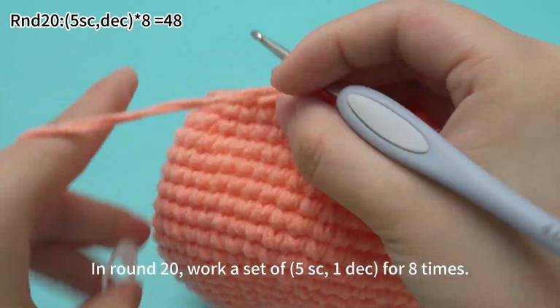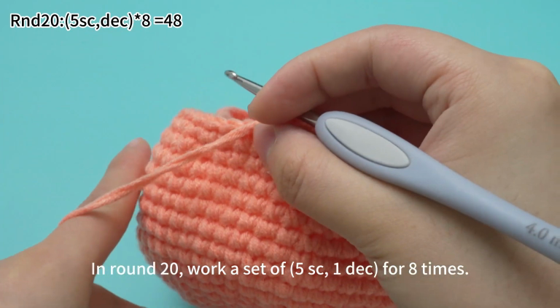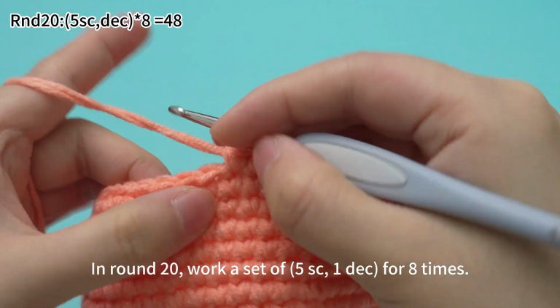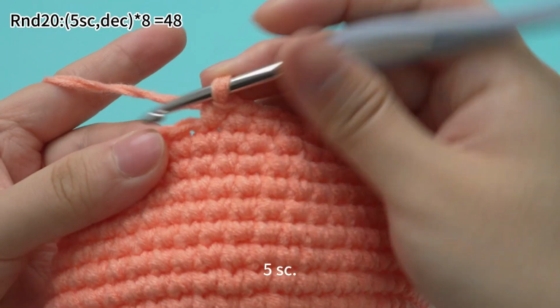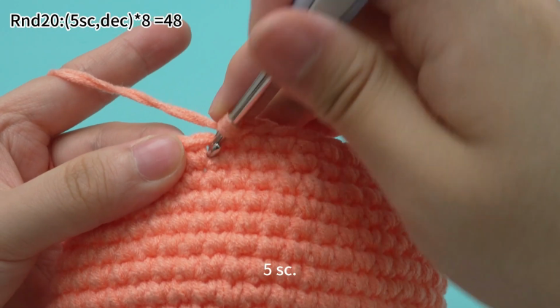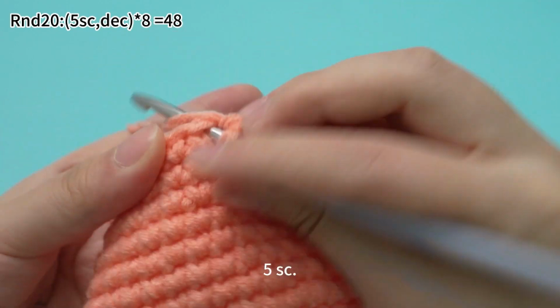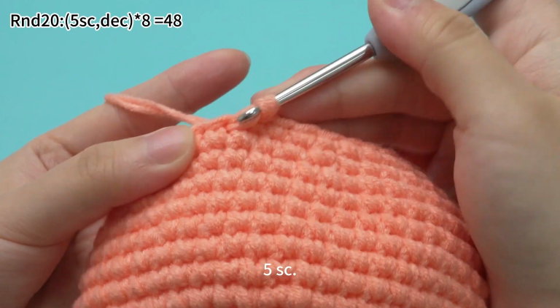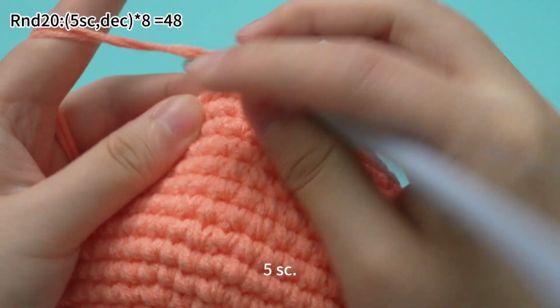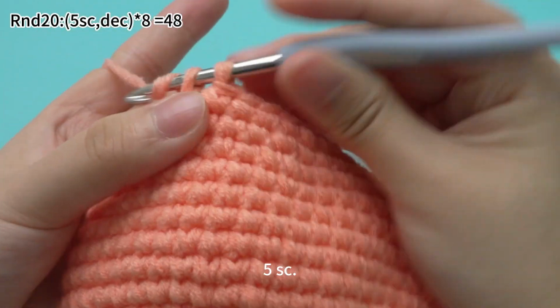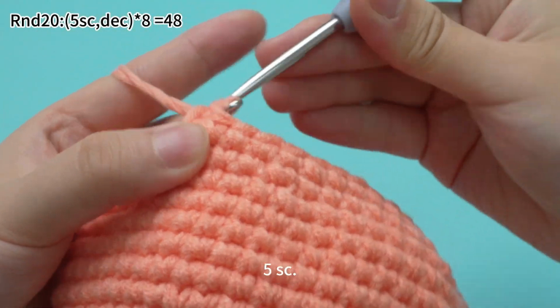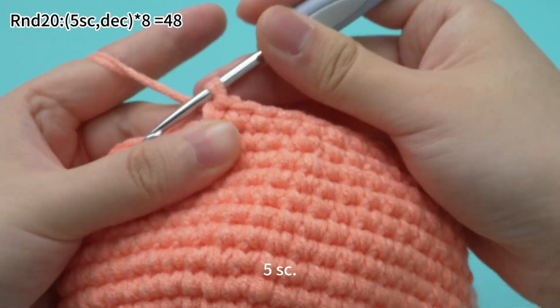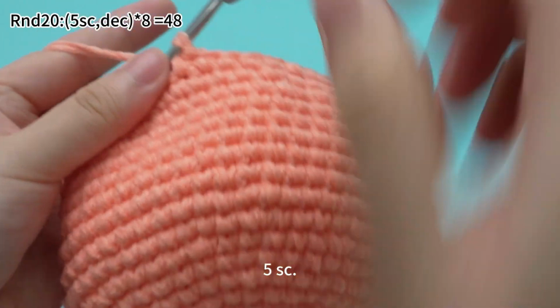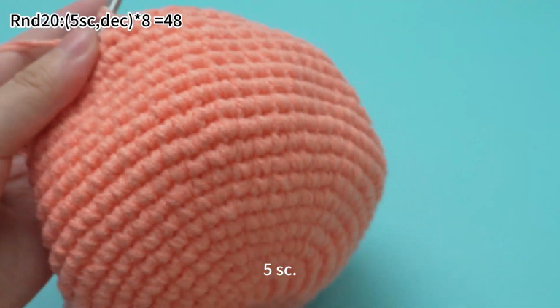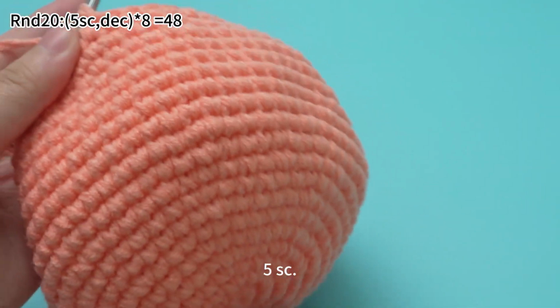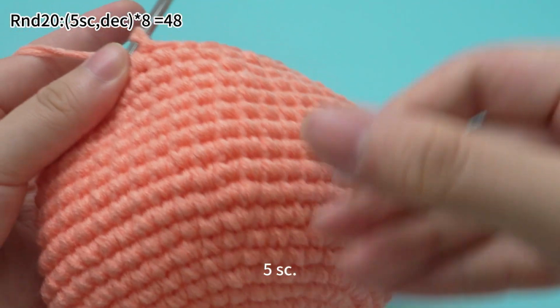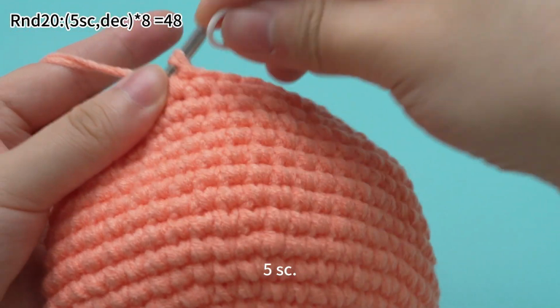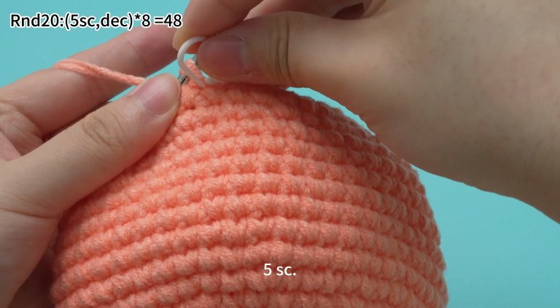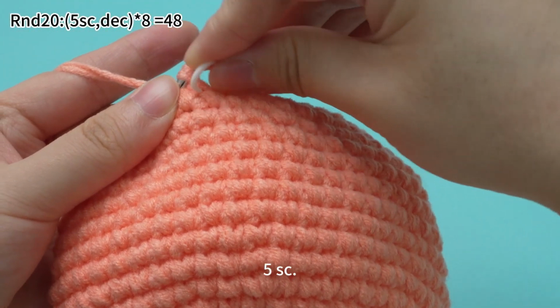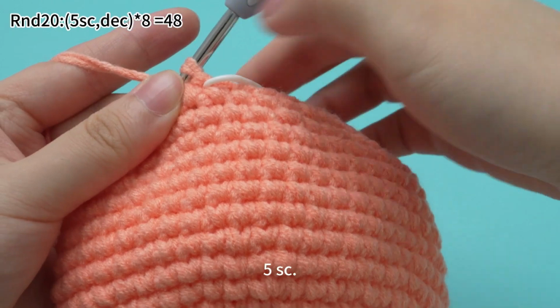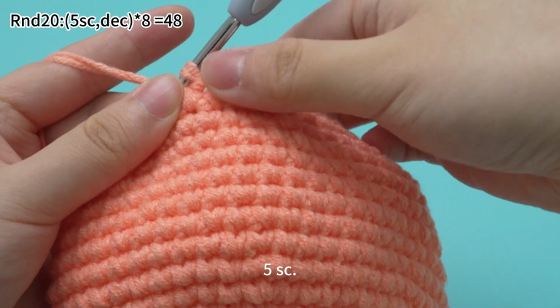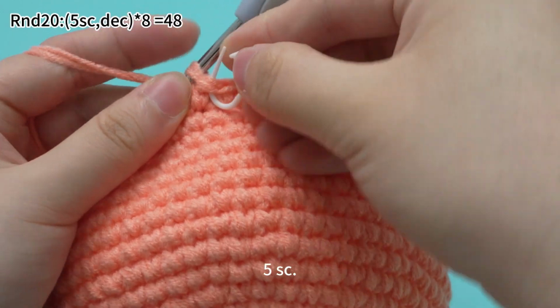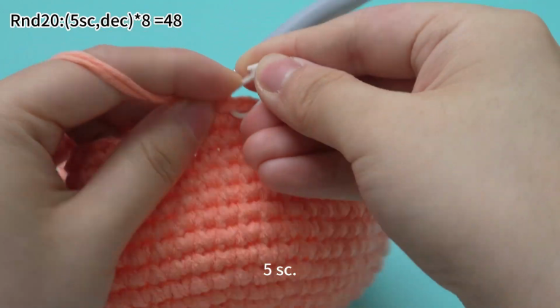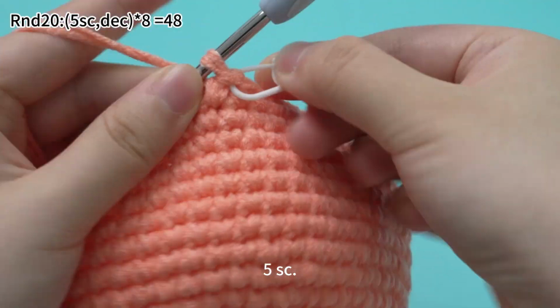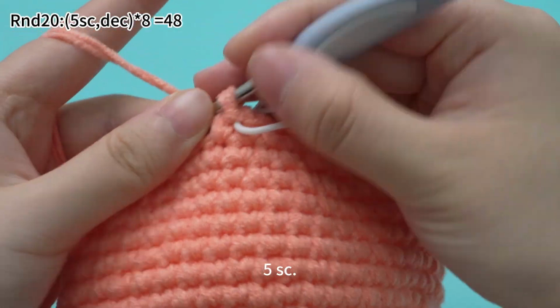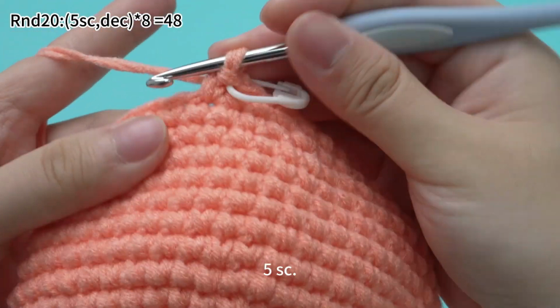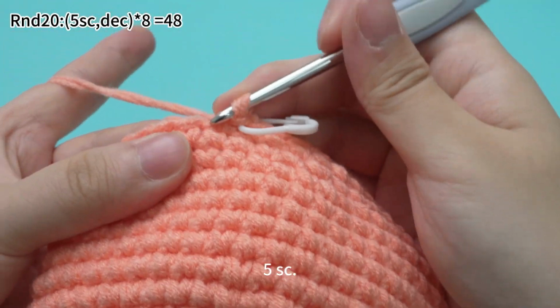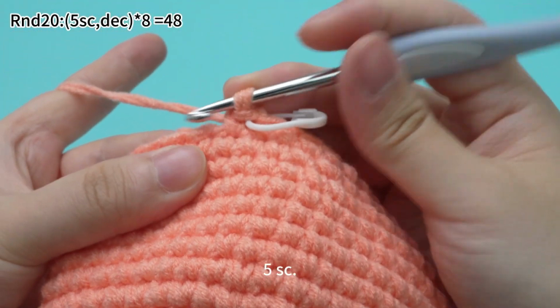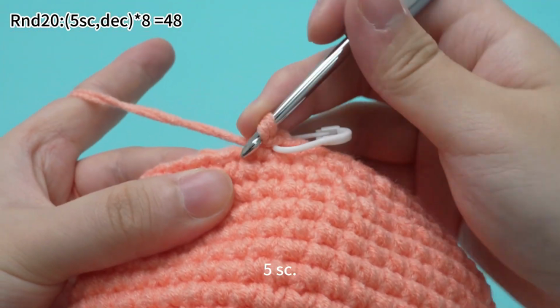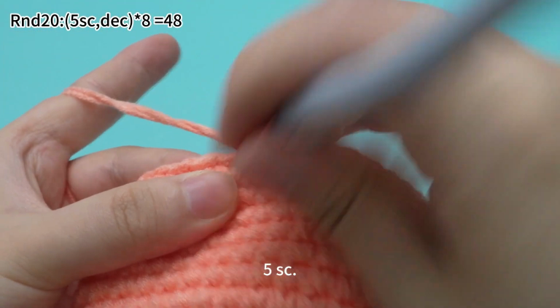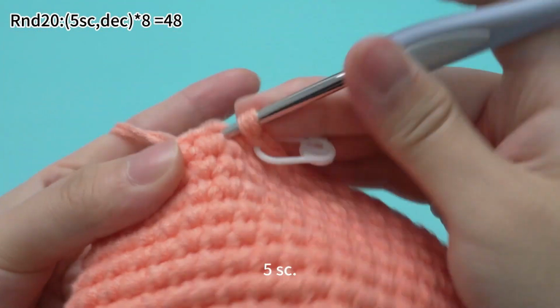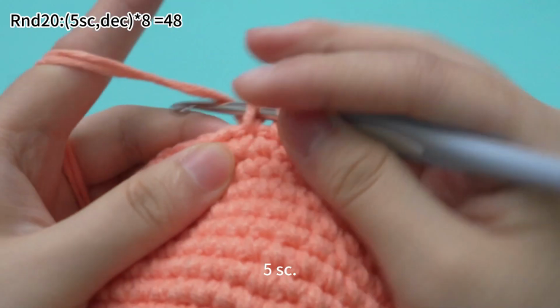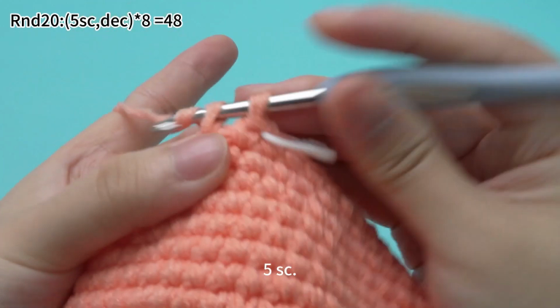Remove the marker. Work 5 single crochets, mark the first stitch, then keep working 4 more single crochets.